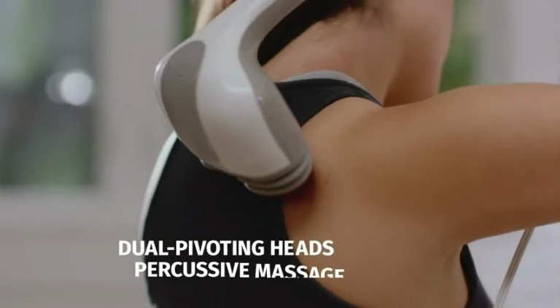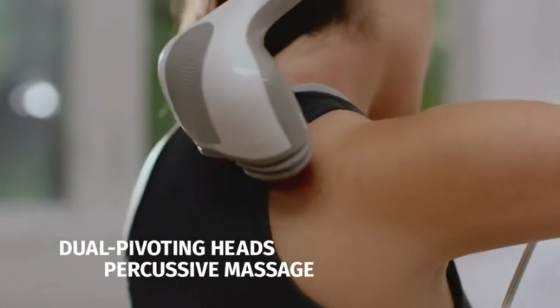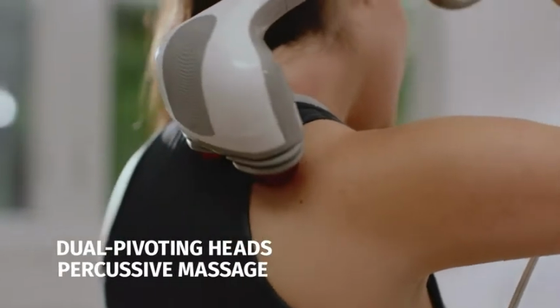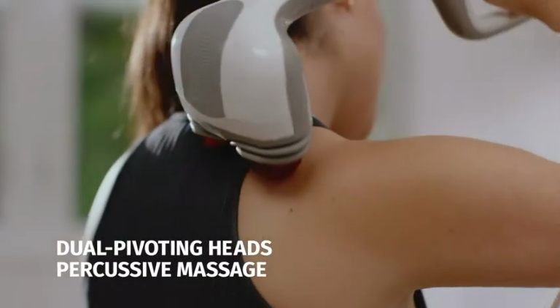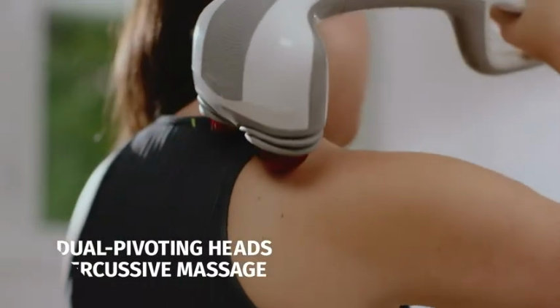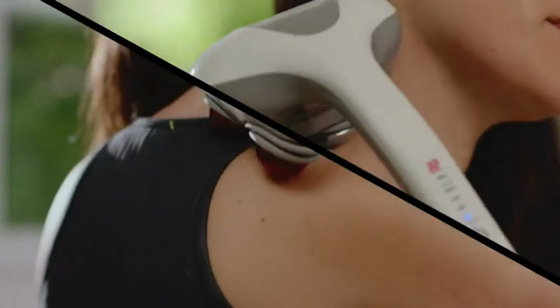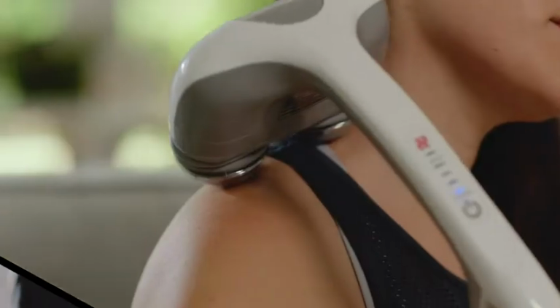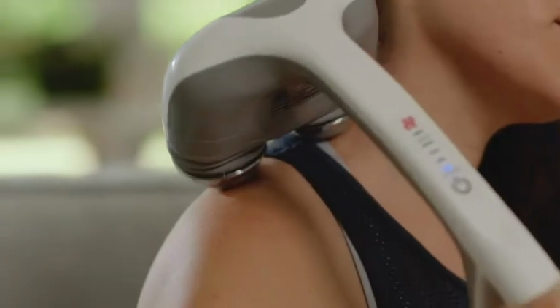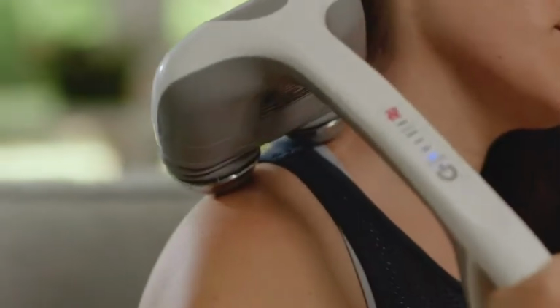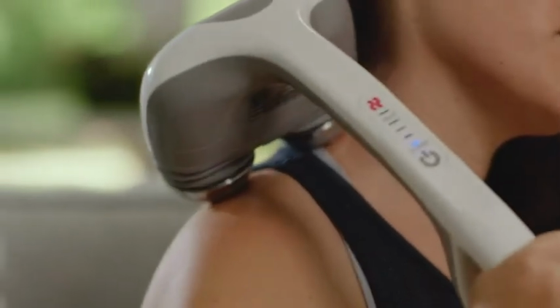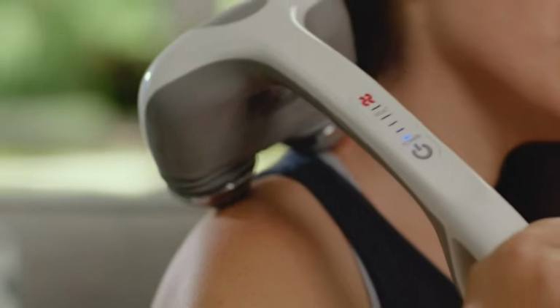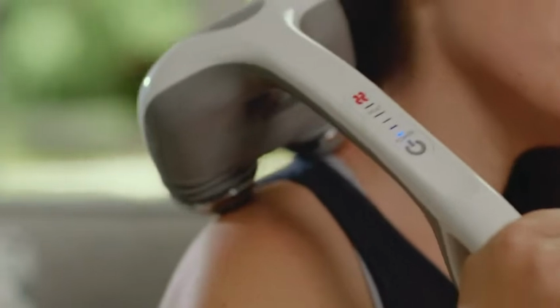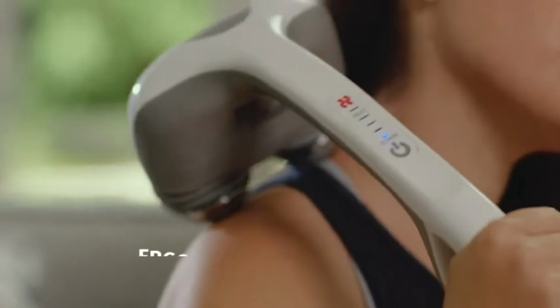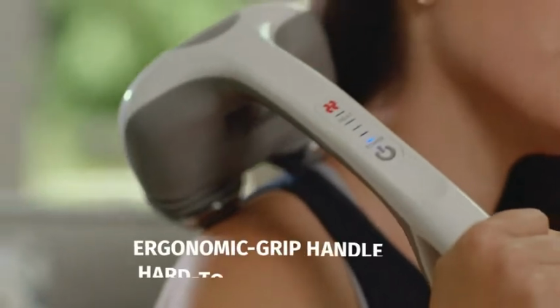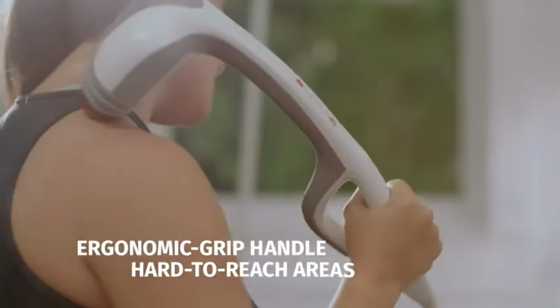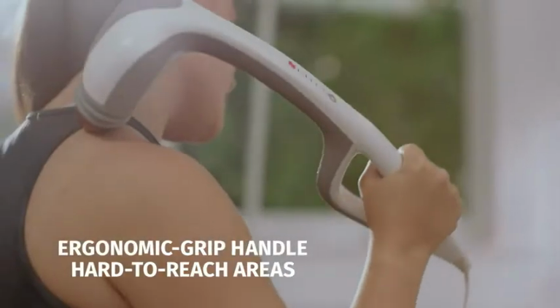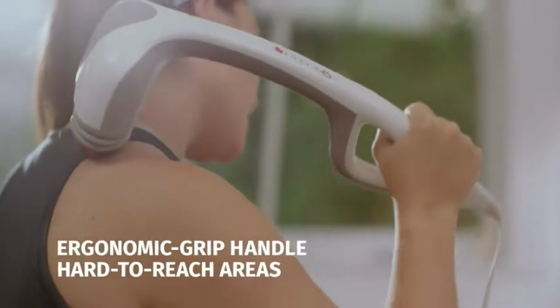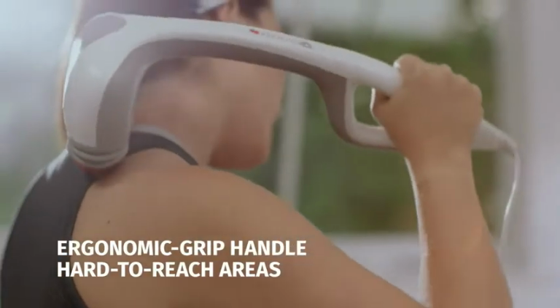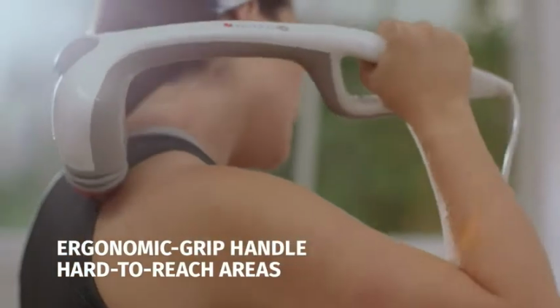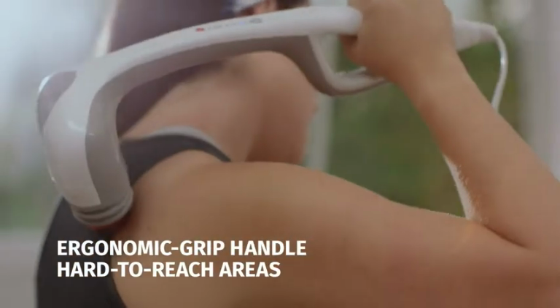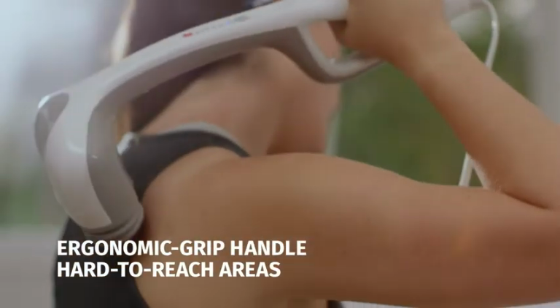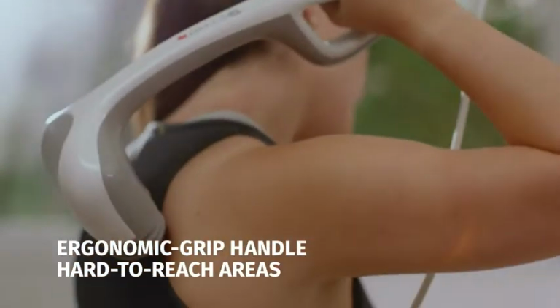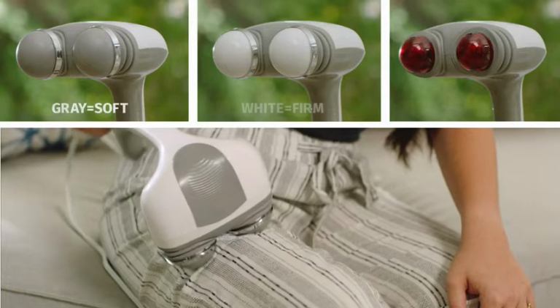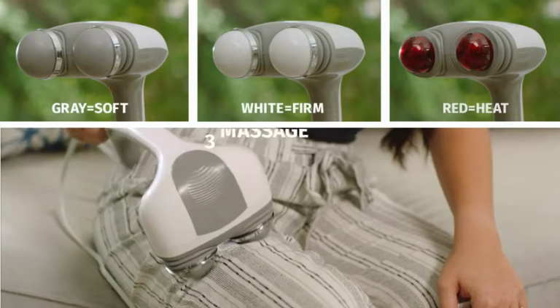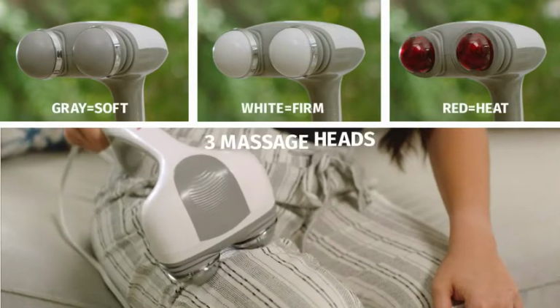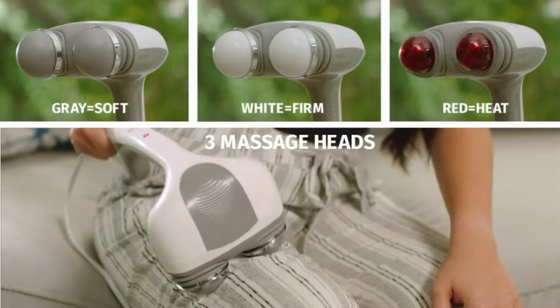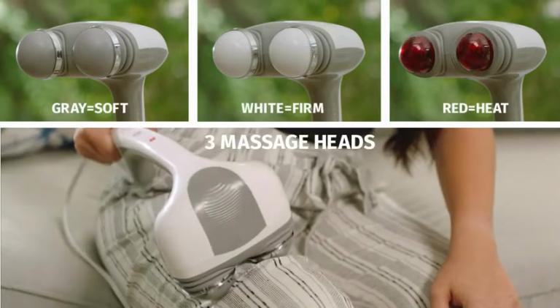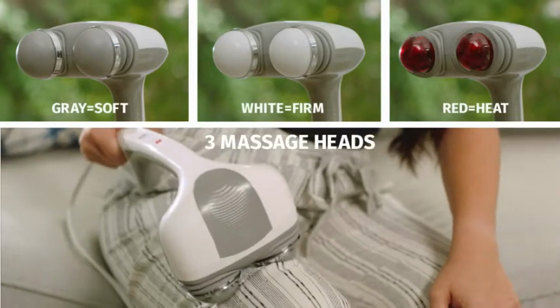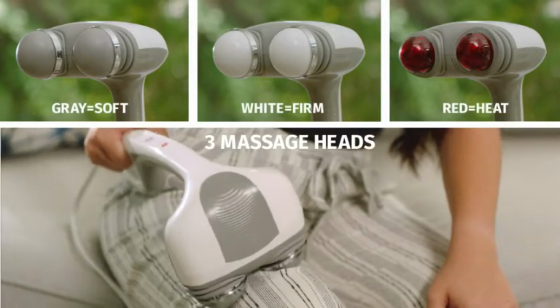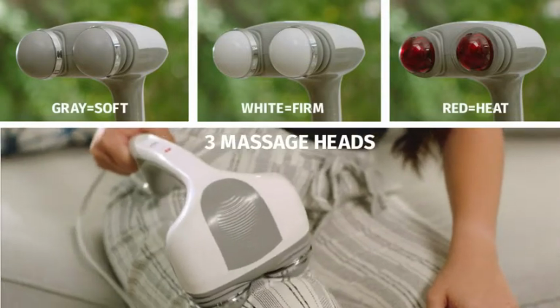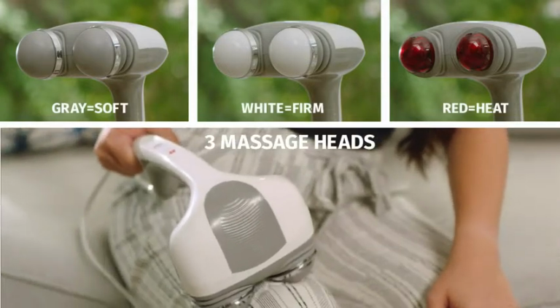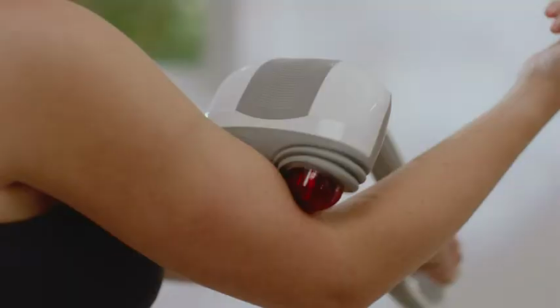With dual pivoting heads, the Percussion Action Massage is perfect for relaxing her tight, tense muscles. The ergonomic handle makes it easy for Allison to use on all the tough-to-reach spots. A choice of three custom massage heads means Allison gets exactly what she needs.